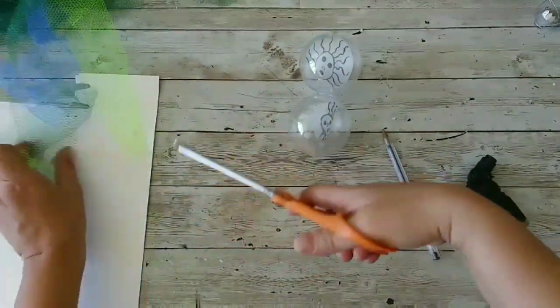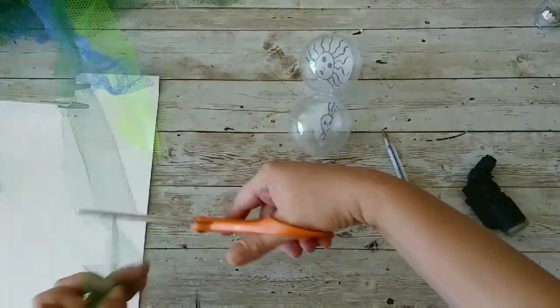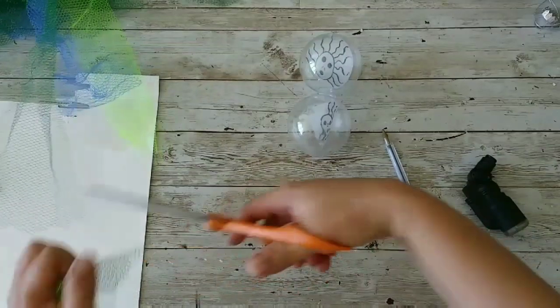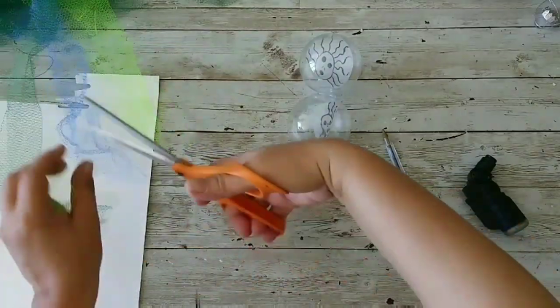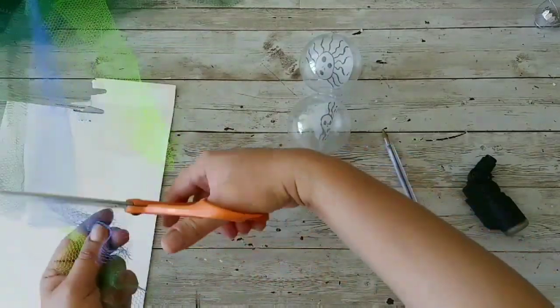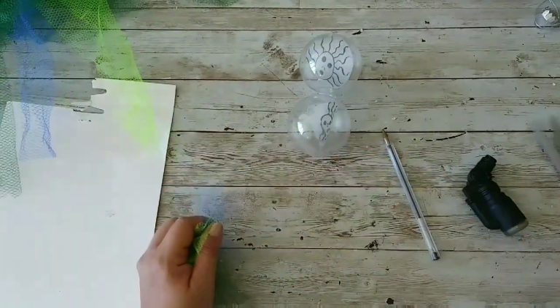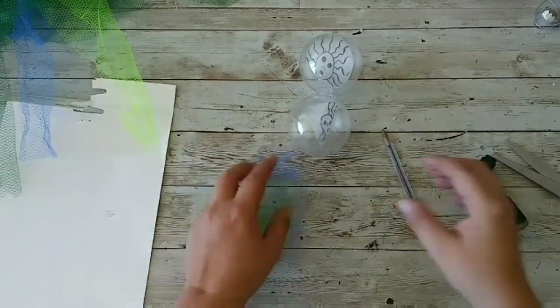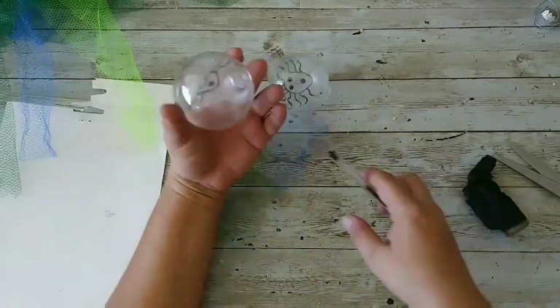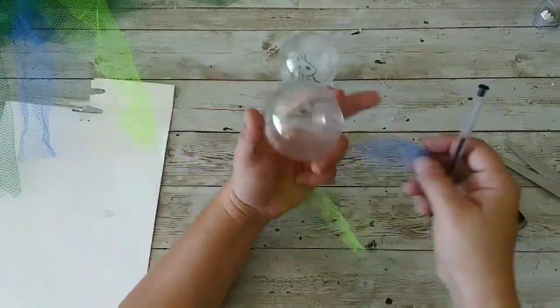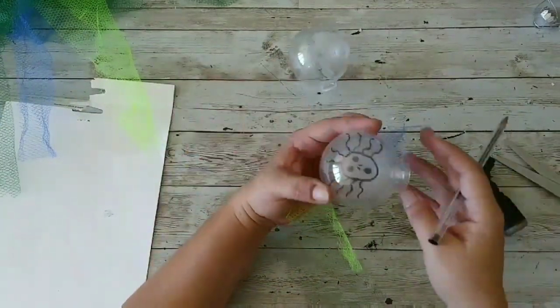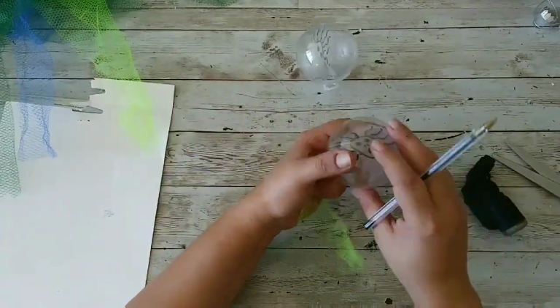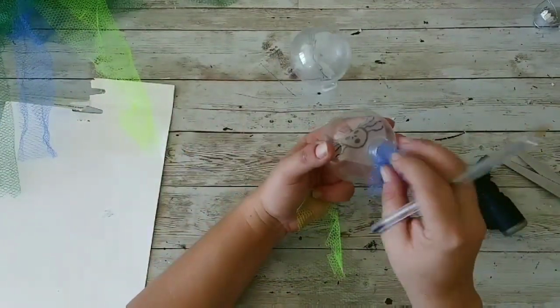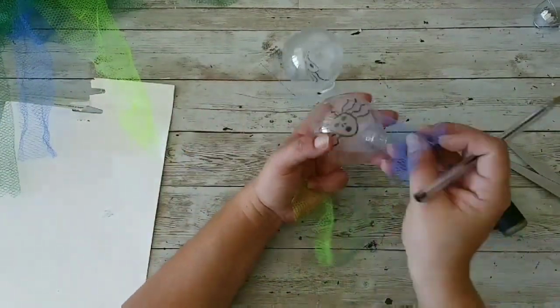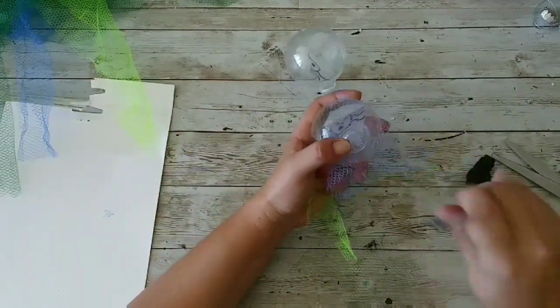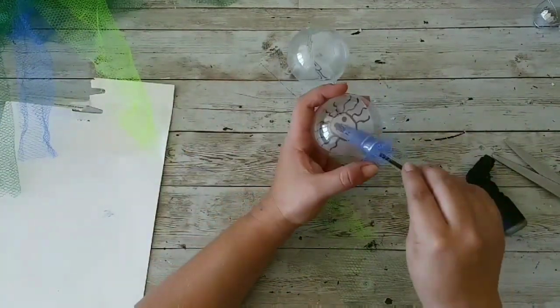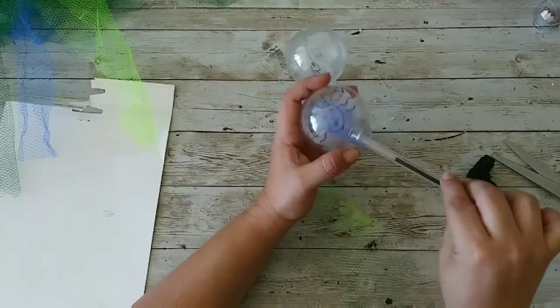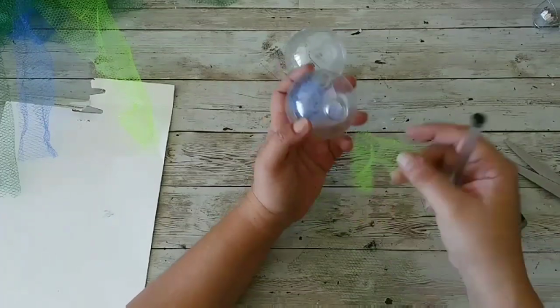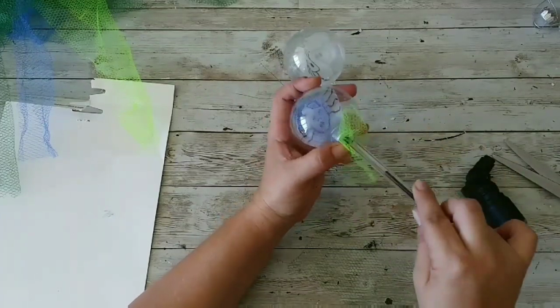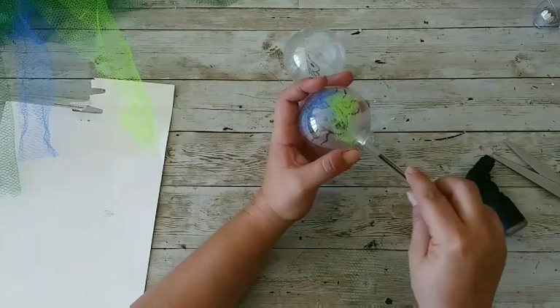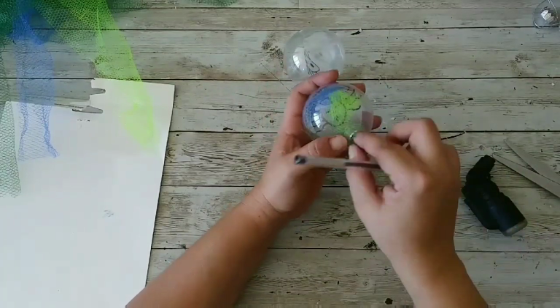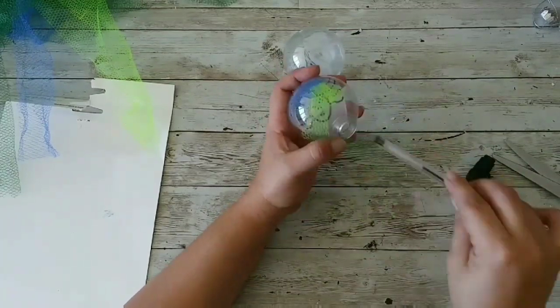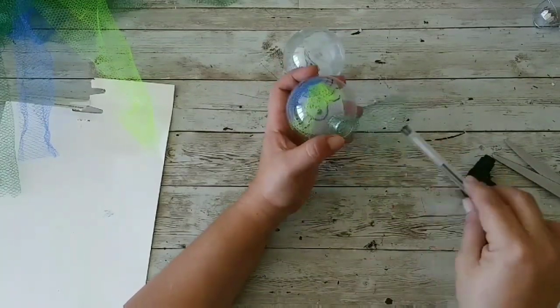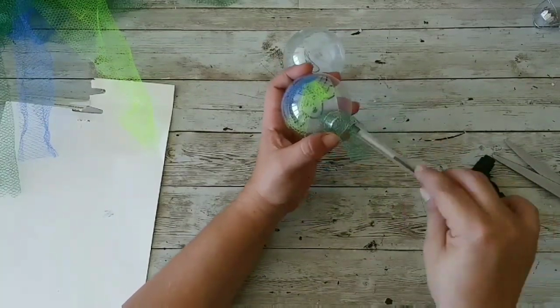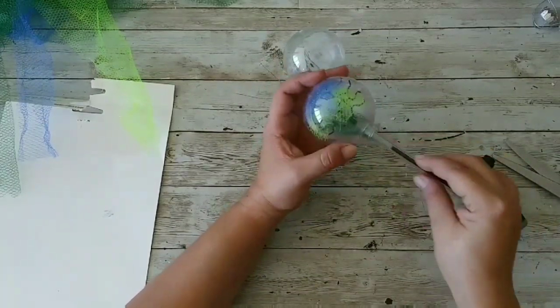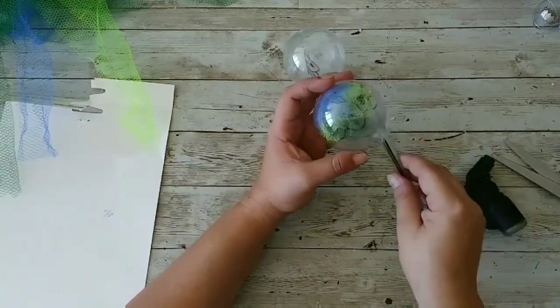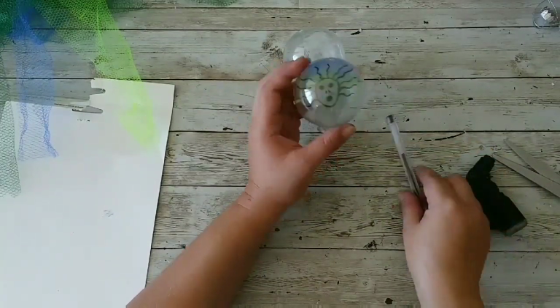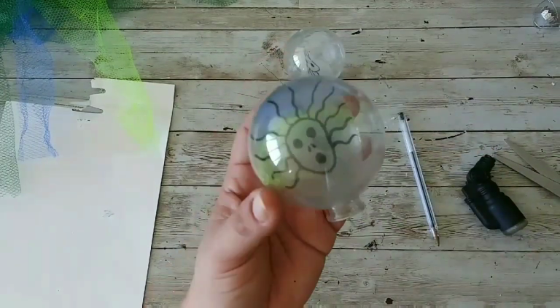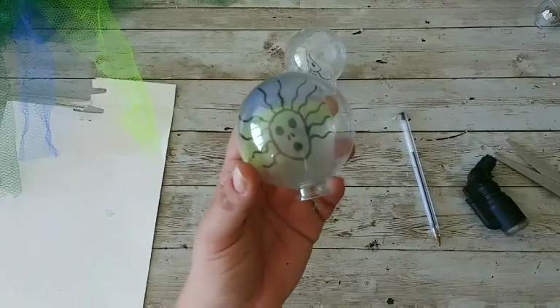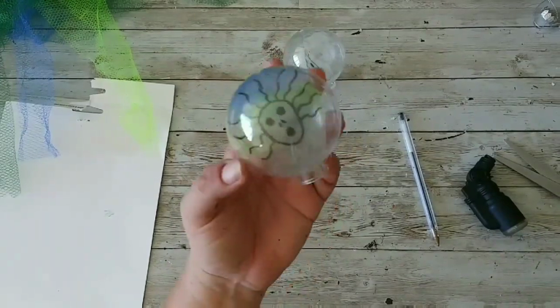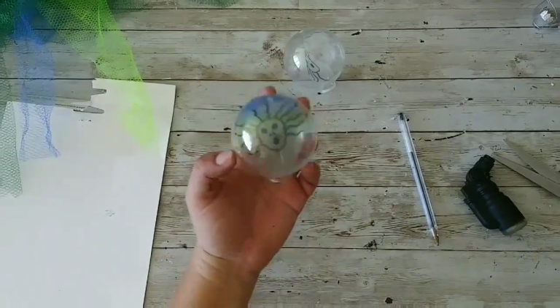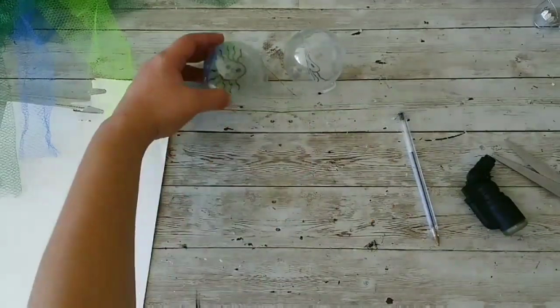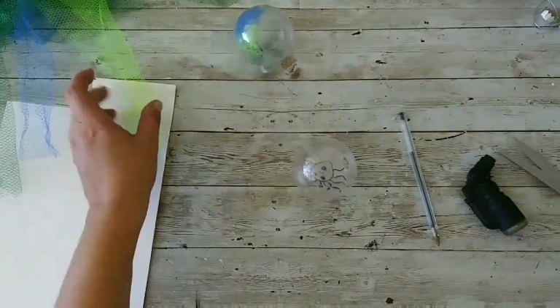That's why I said it wouldn't work. Now I'm cutting the pieces of tulle and I'm gonna add them to the back of my Madame Leota ornament, just like that, and I'm gonna repeat on my other ornament.